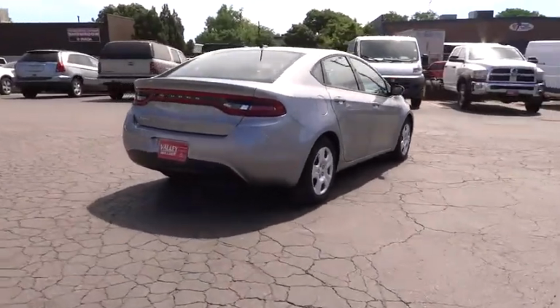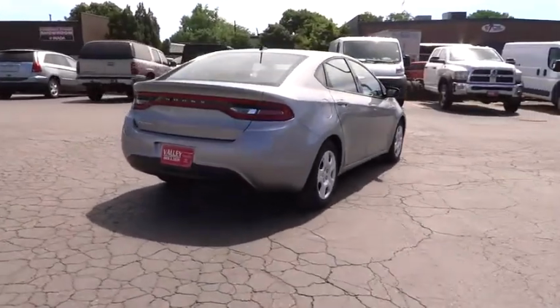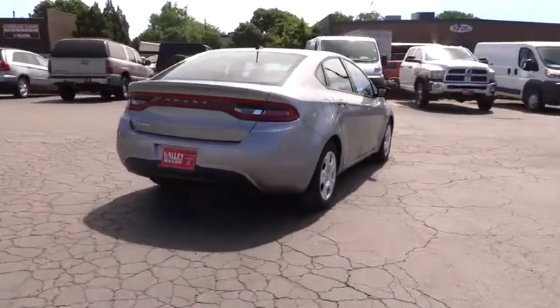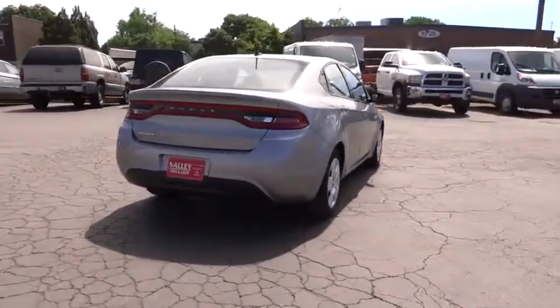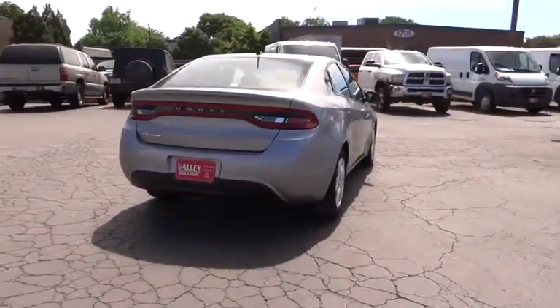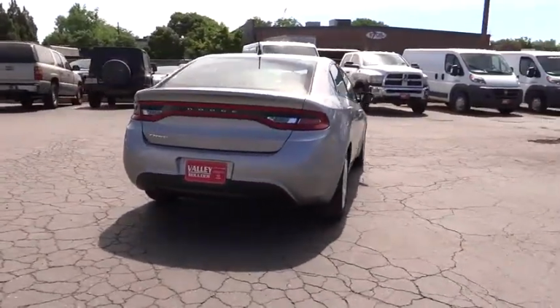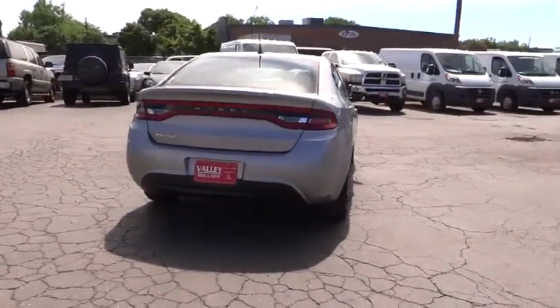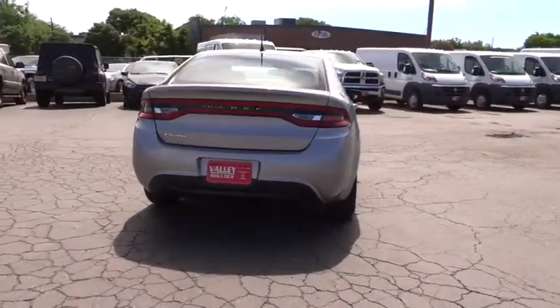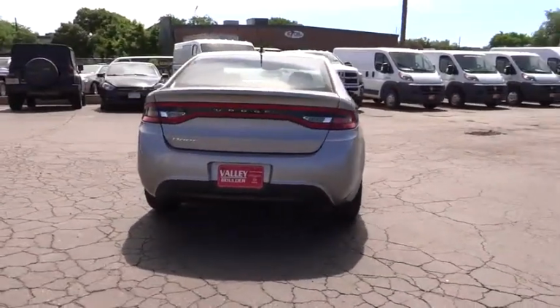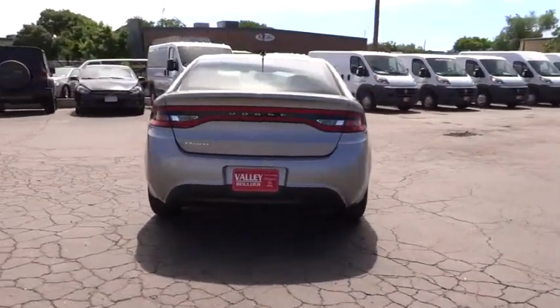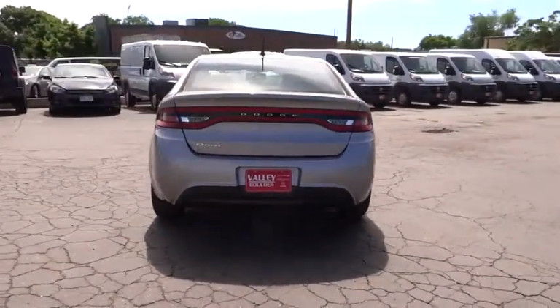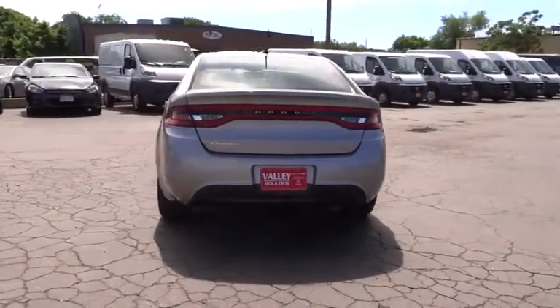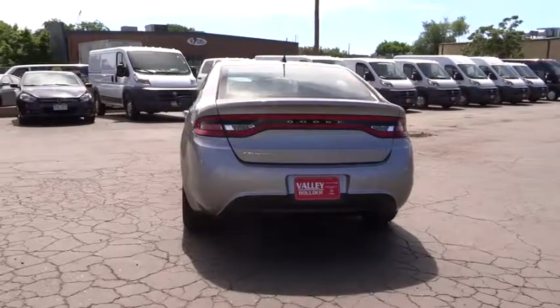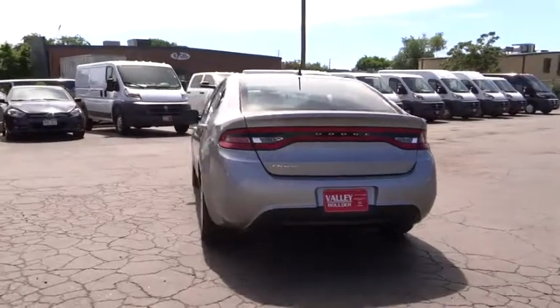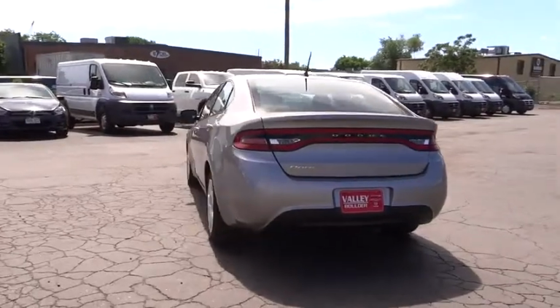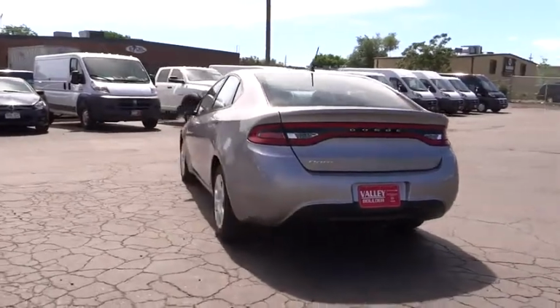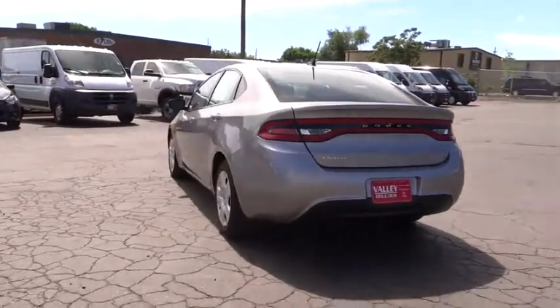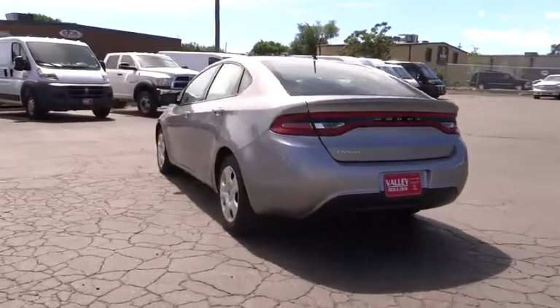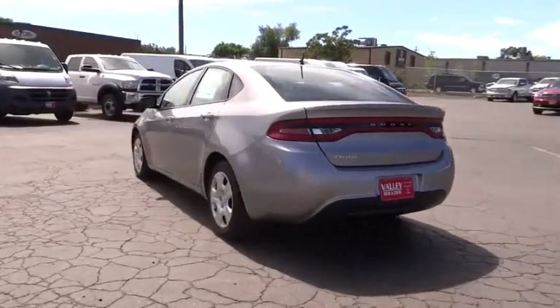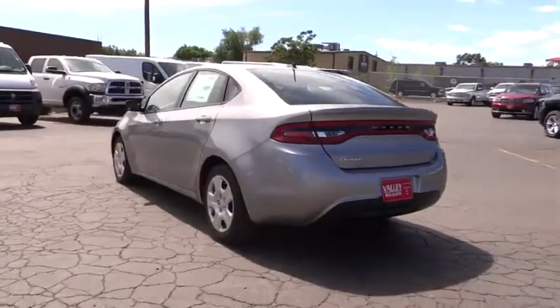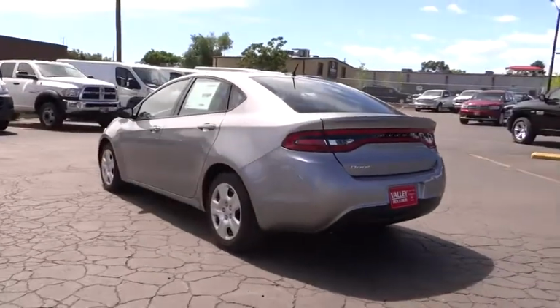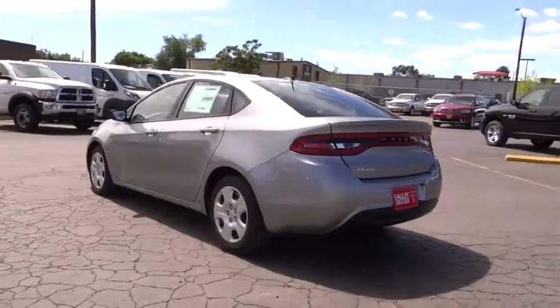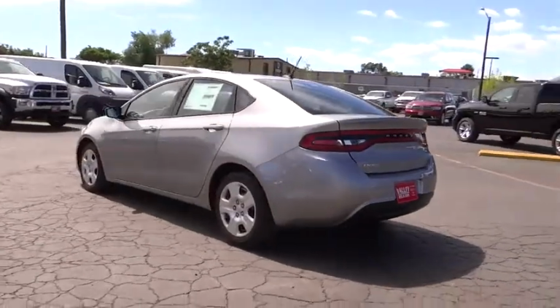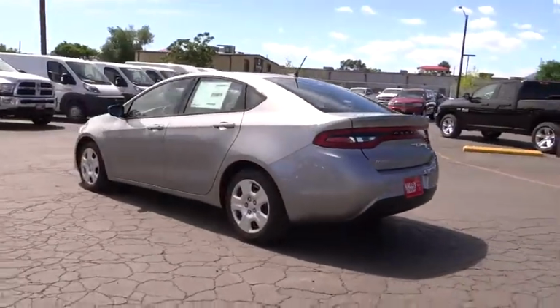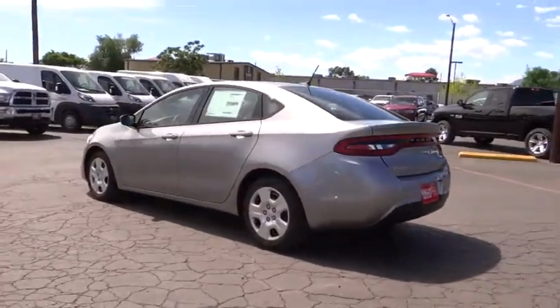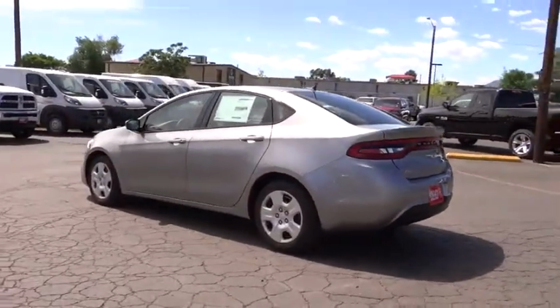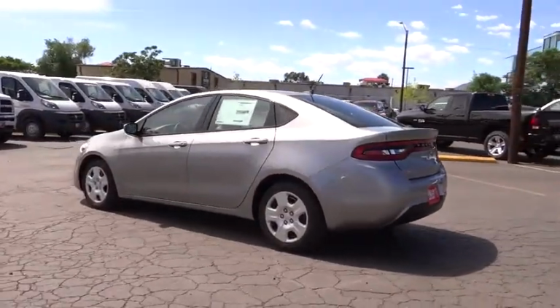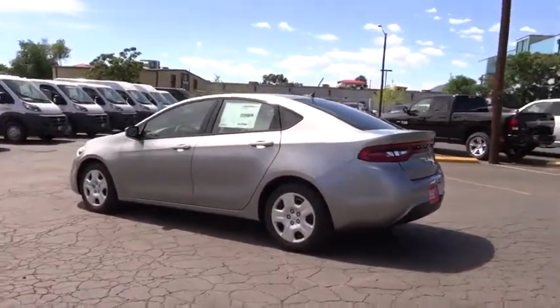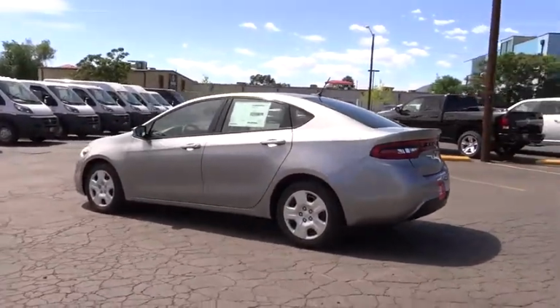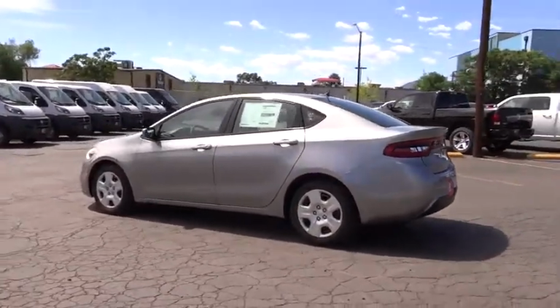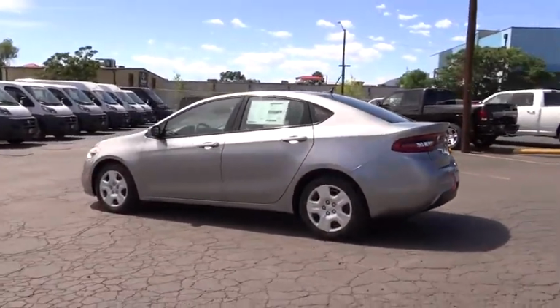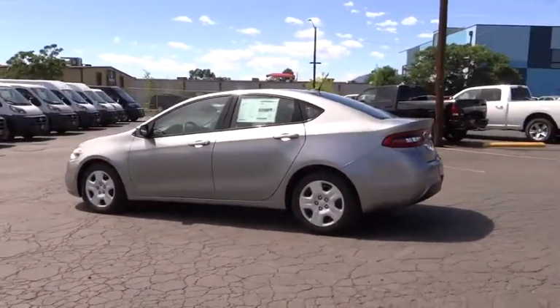Chrysler had previously applied the Dart name to a Ghia-built show car in 1956. Here are some of this vehicle's great options.